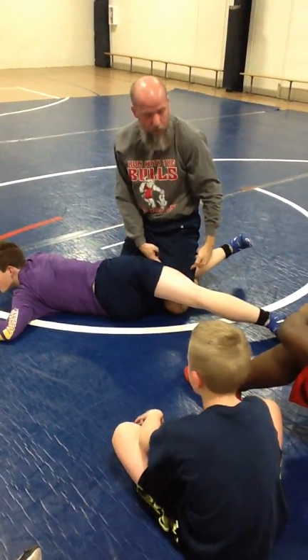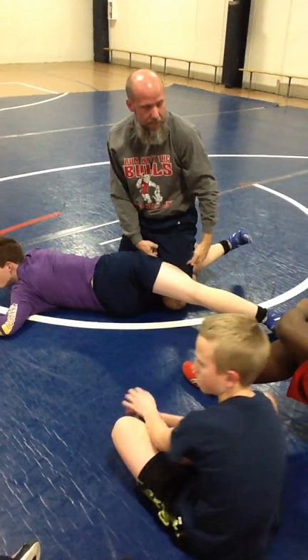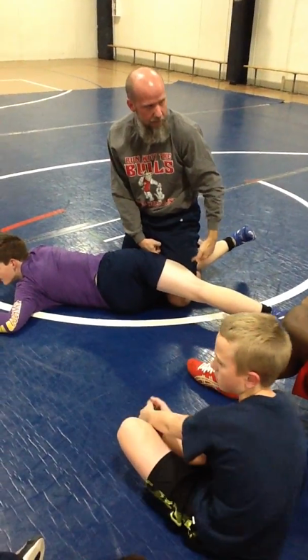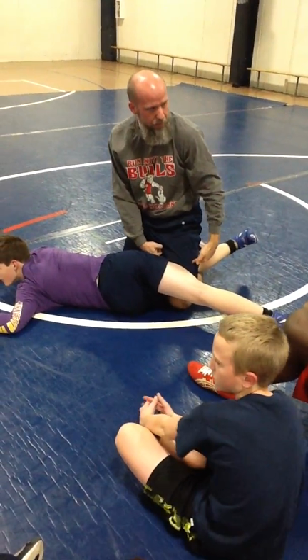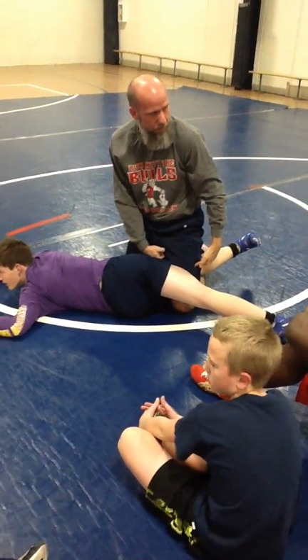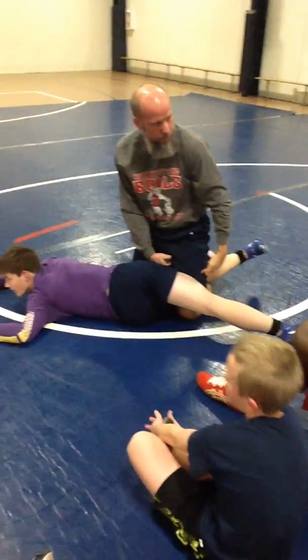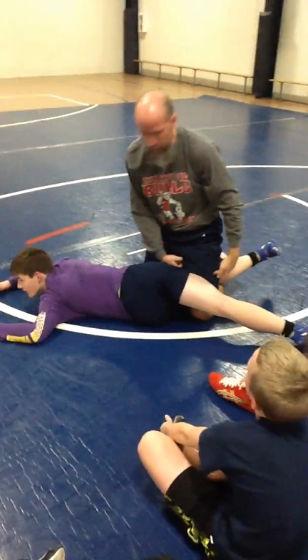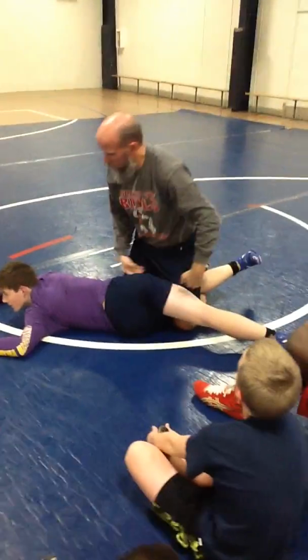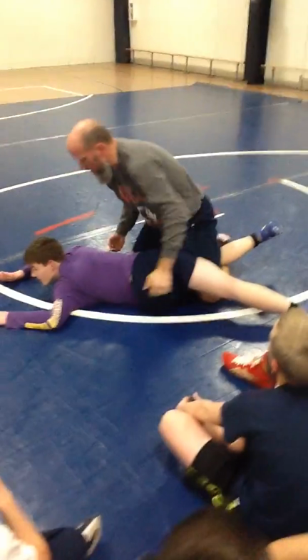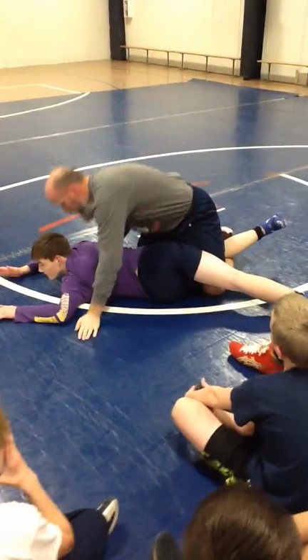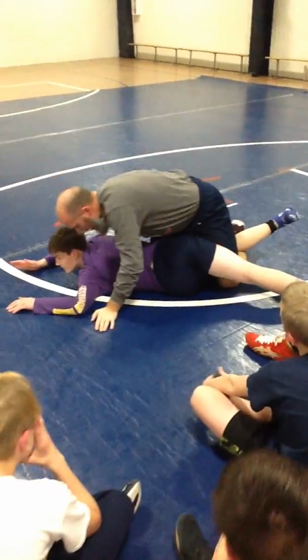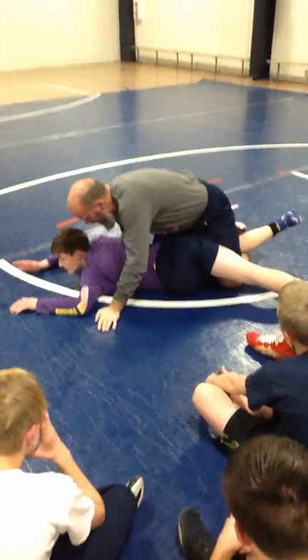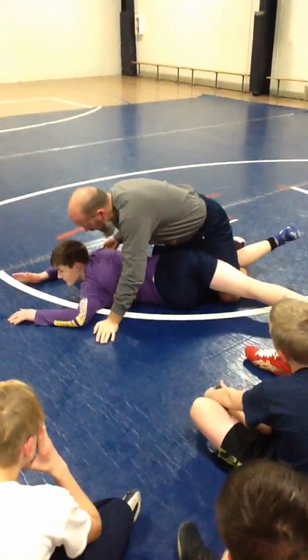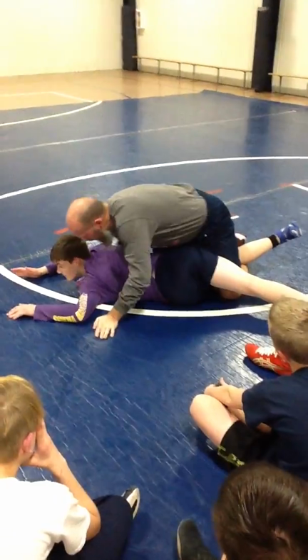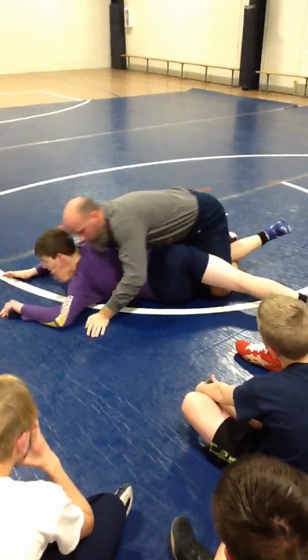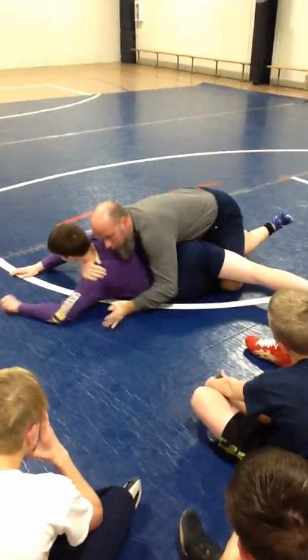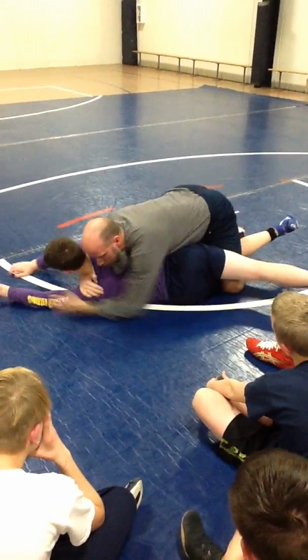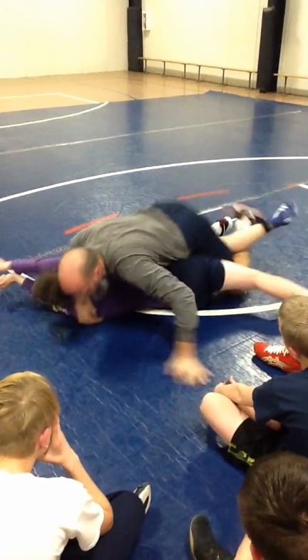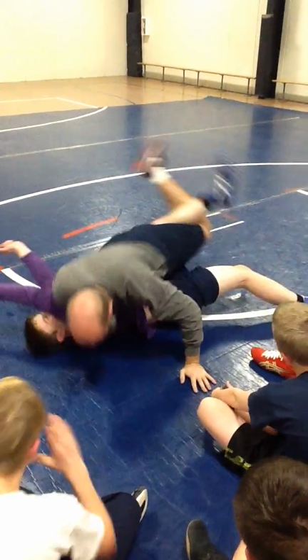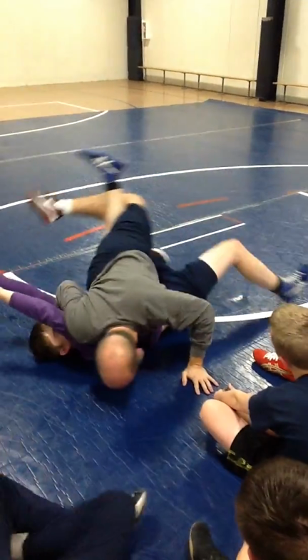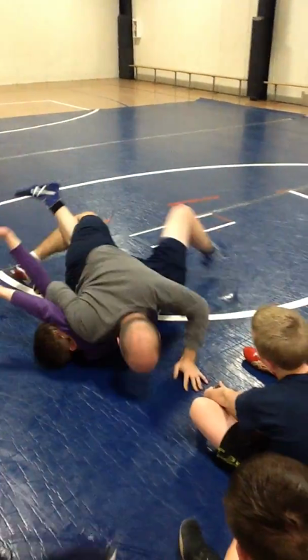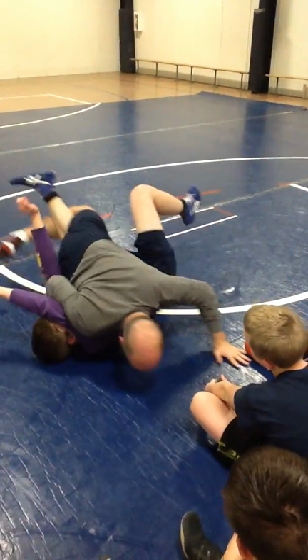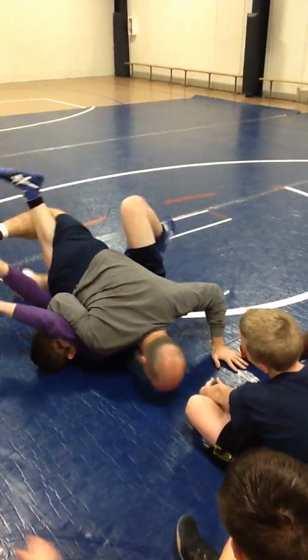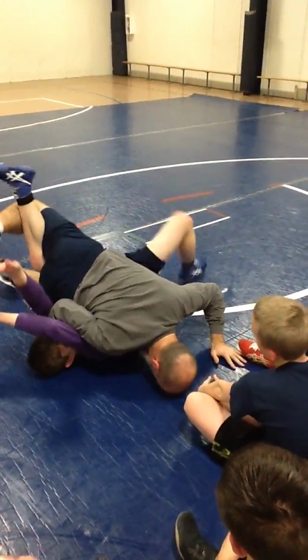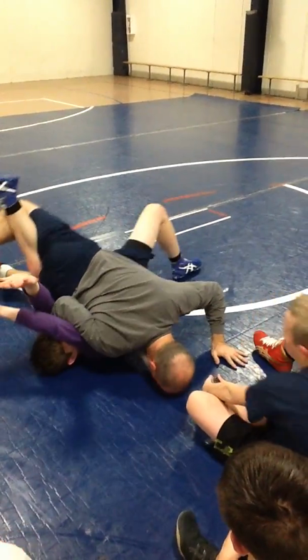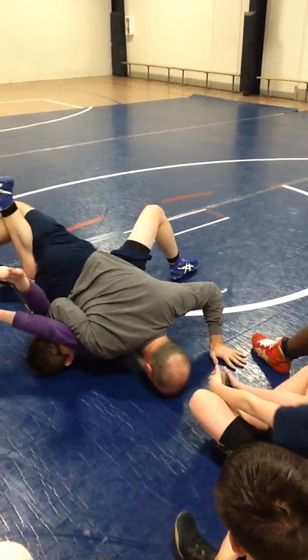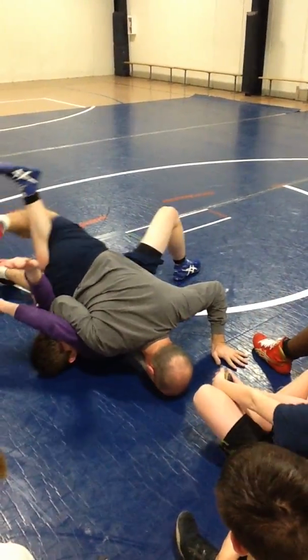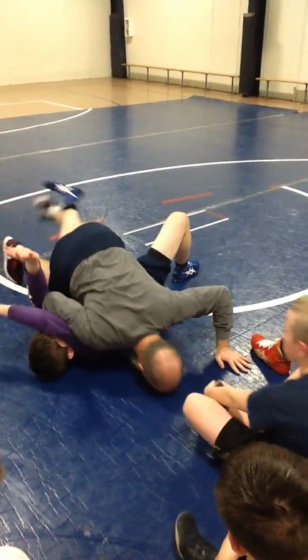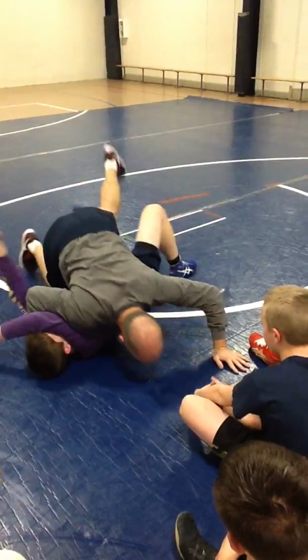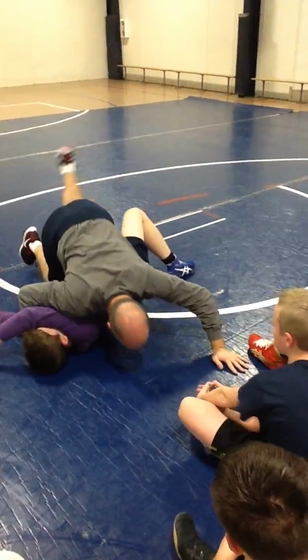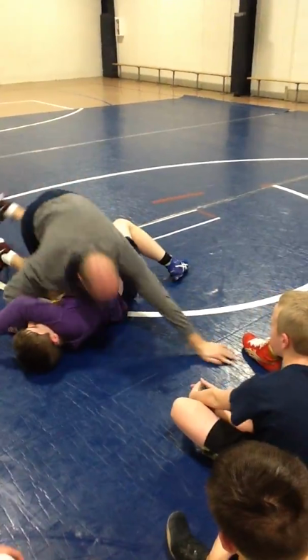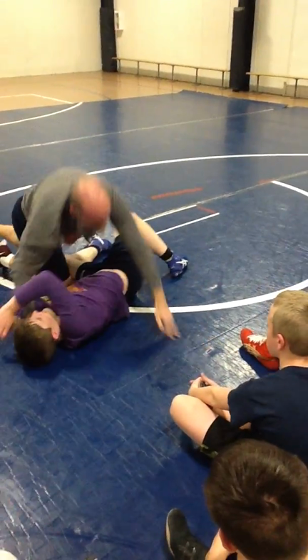And what am I left with now? Turn, come underneath and club it here. Pop it open here, tee up. And finish.